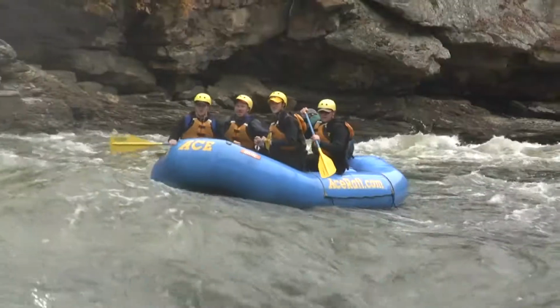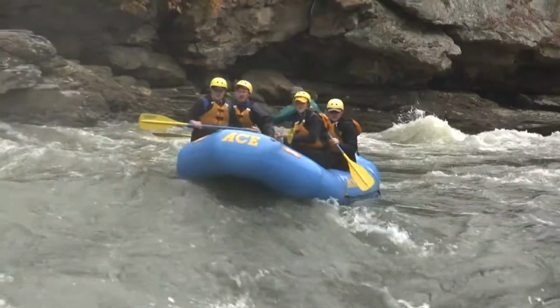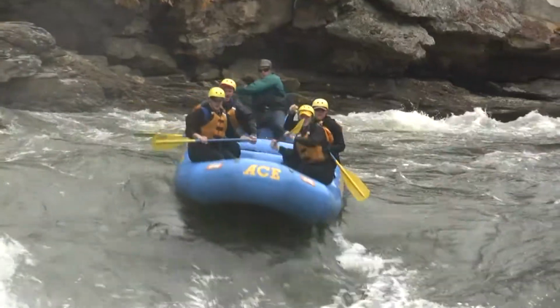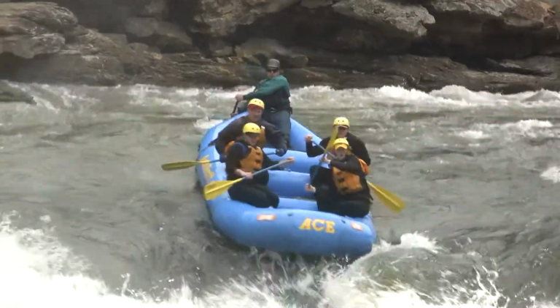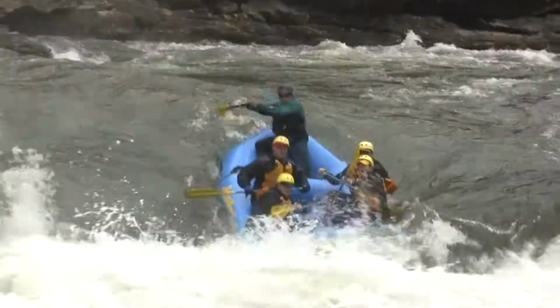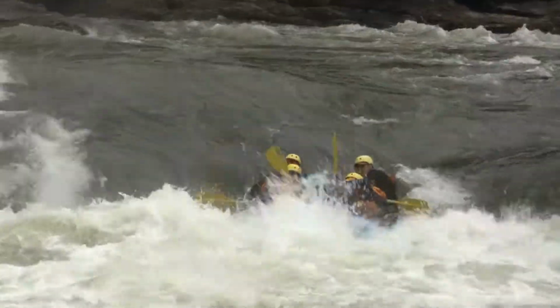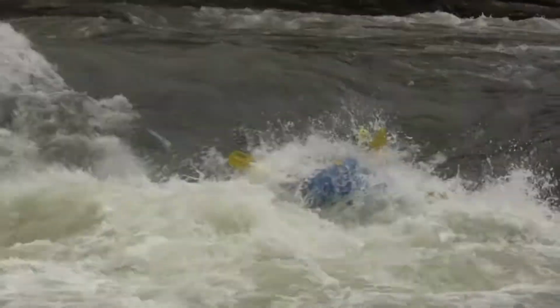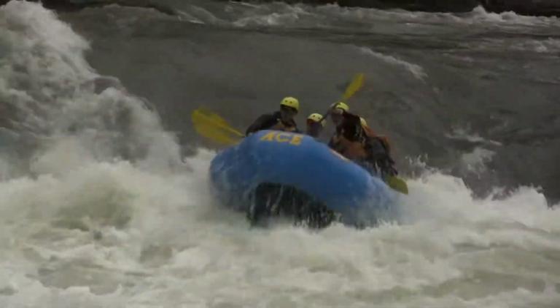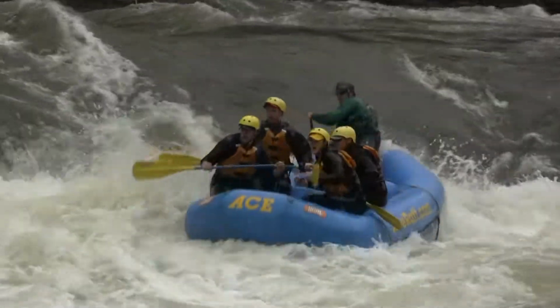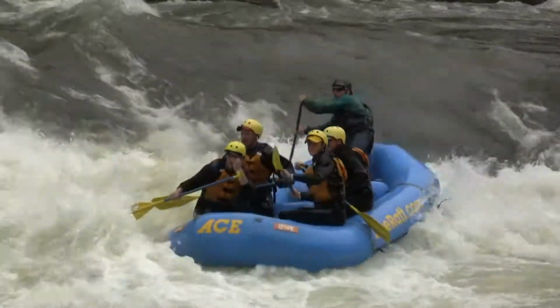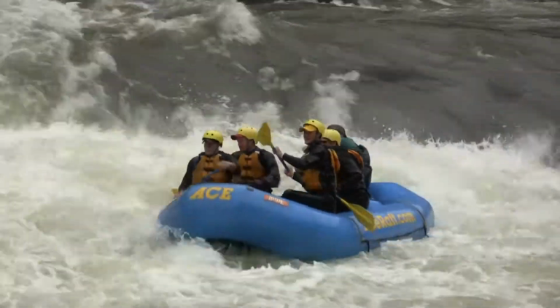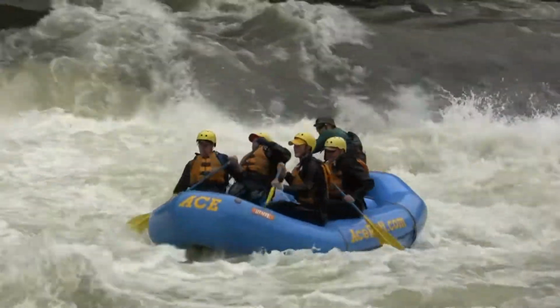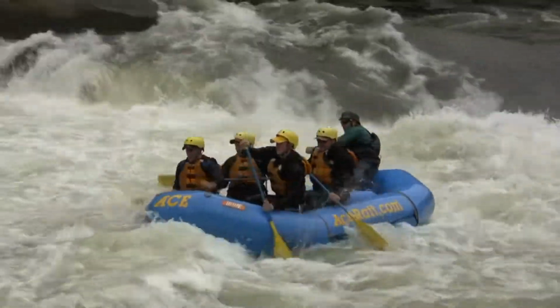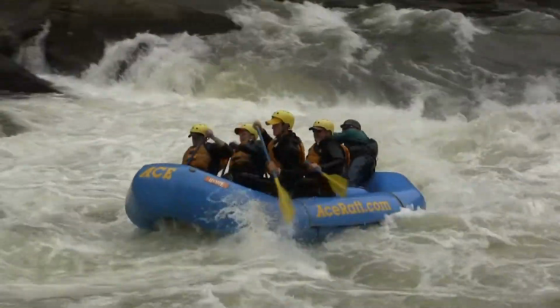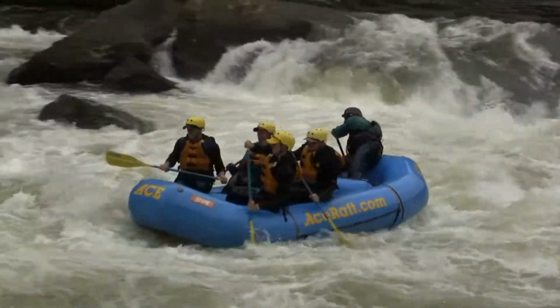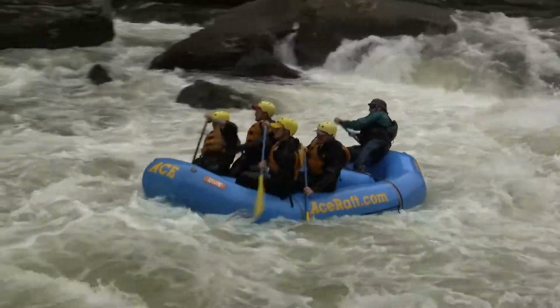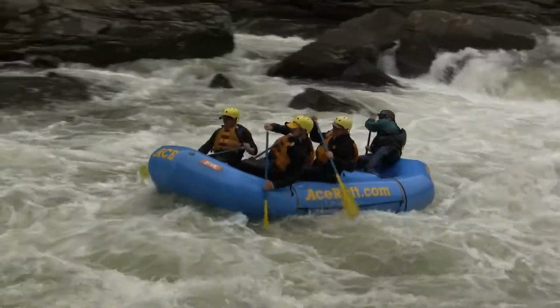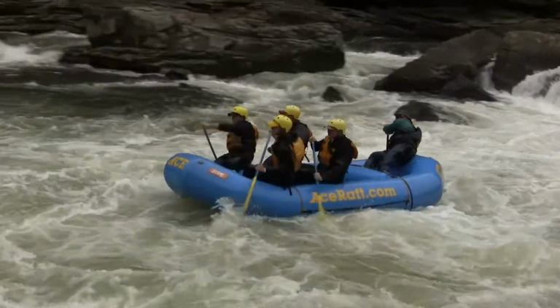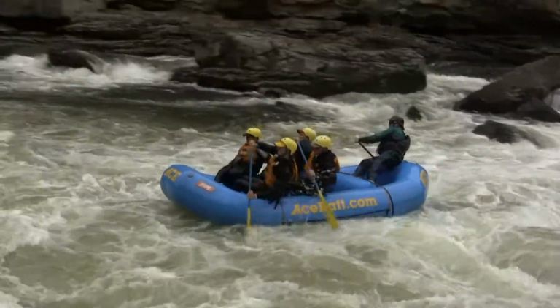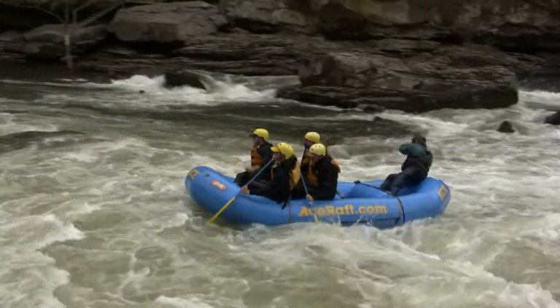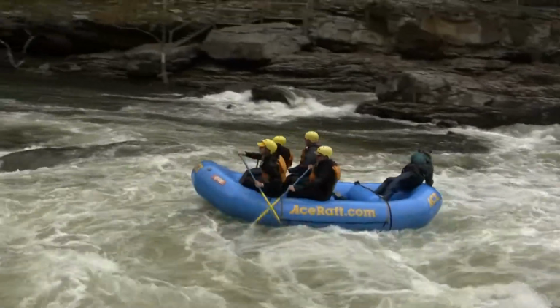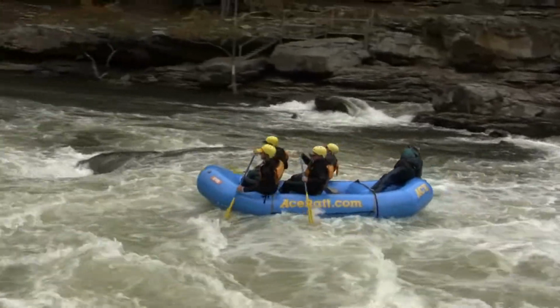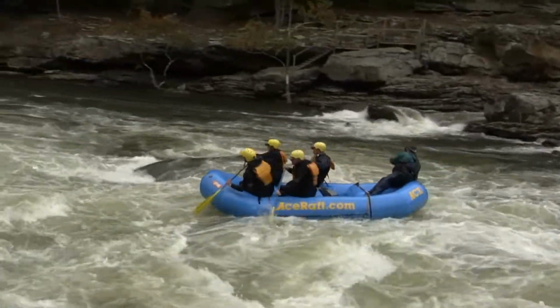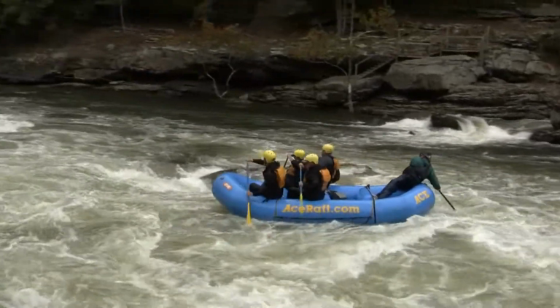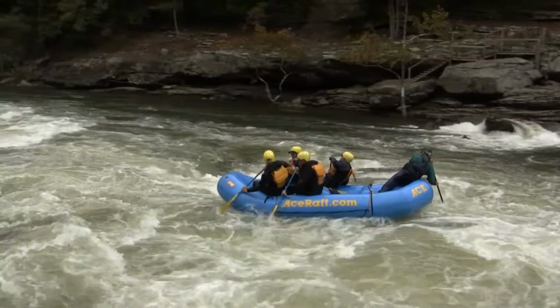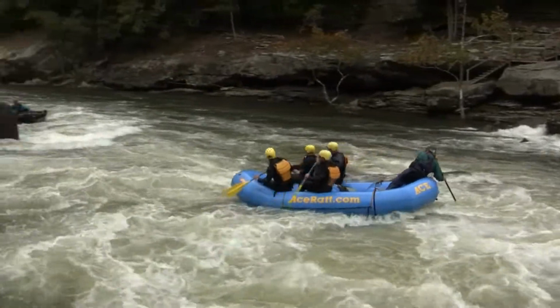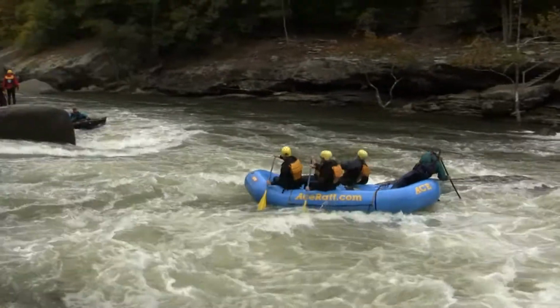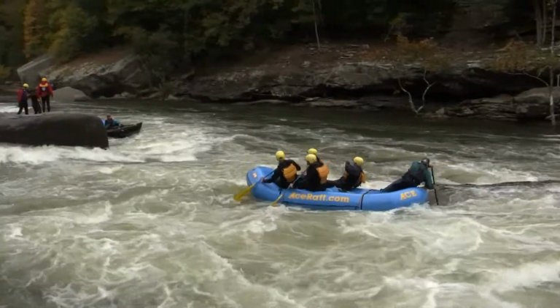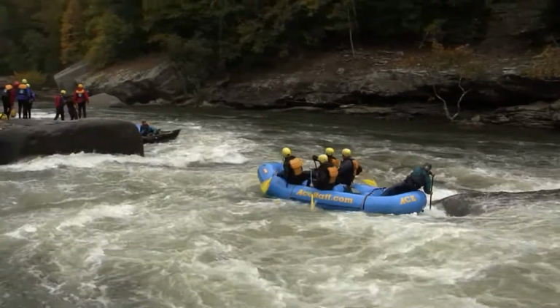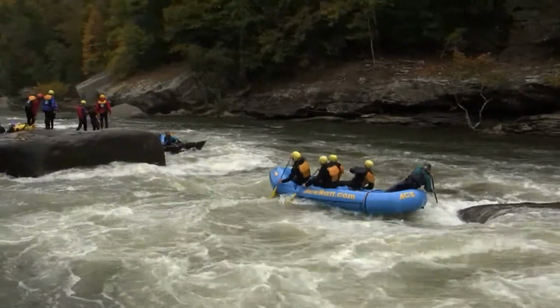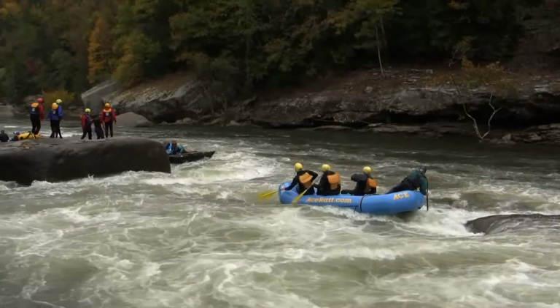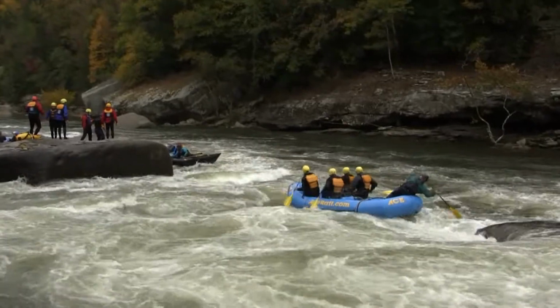More whitewater rafters approaching the lip of Sweets Falls, punching through the bottom — looking good. A beautiful line, and these guys backing off of Postage Due Rock. Looking good — that's right where you want to be.